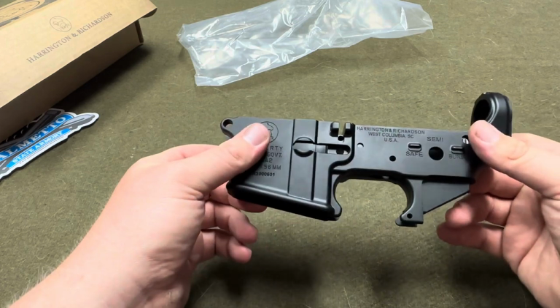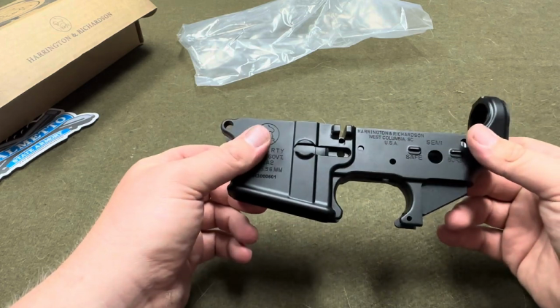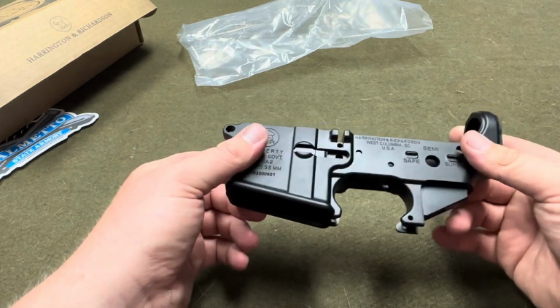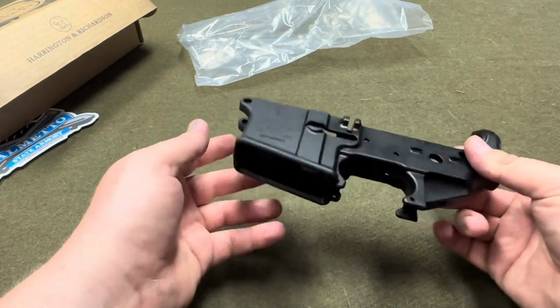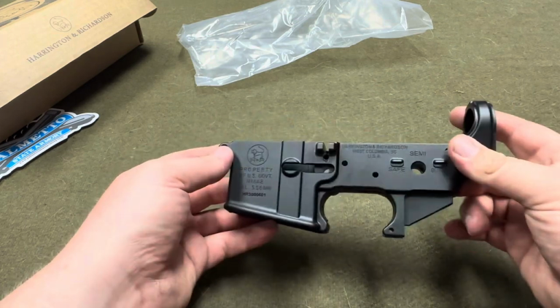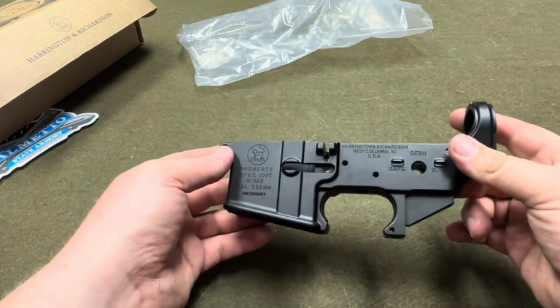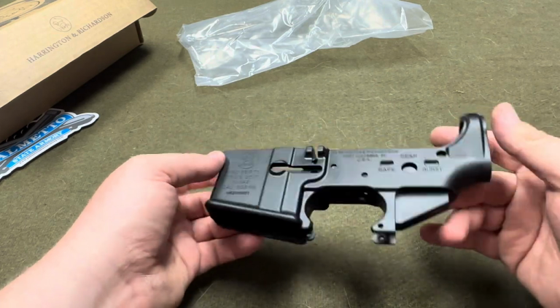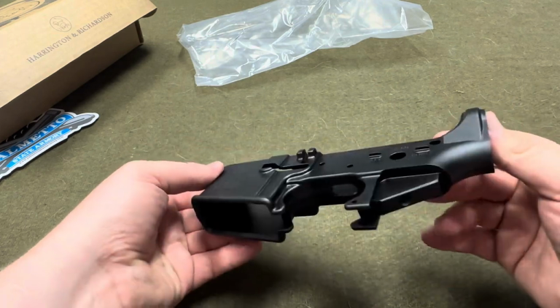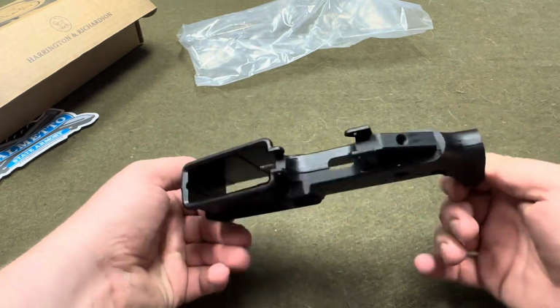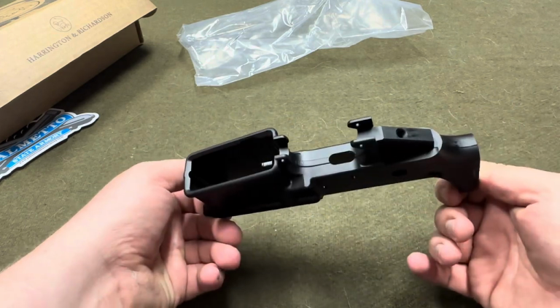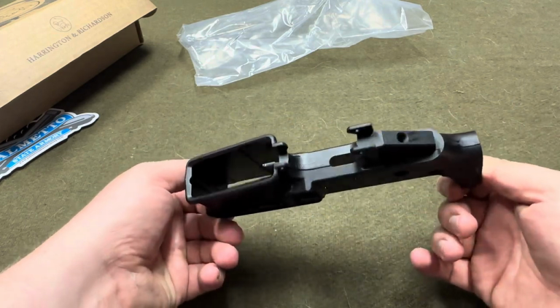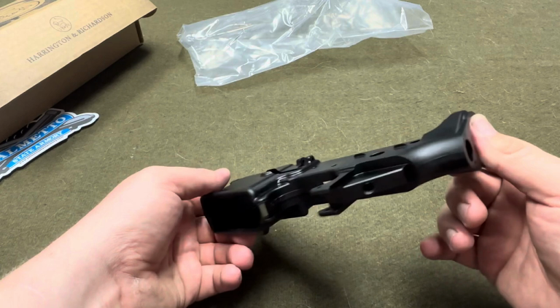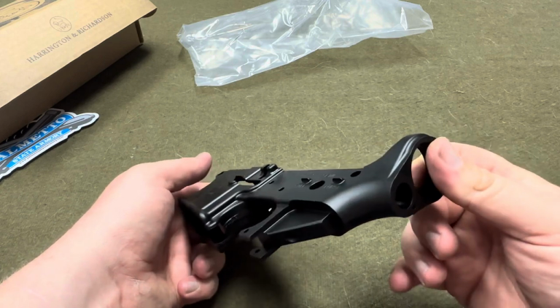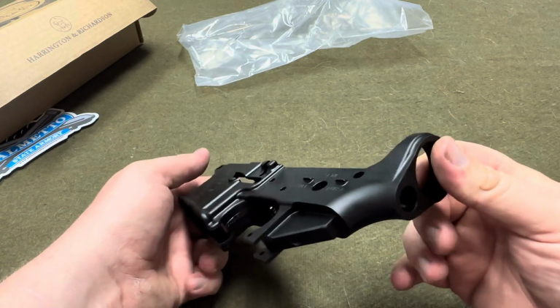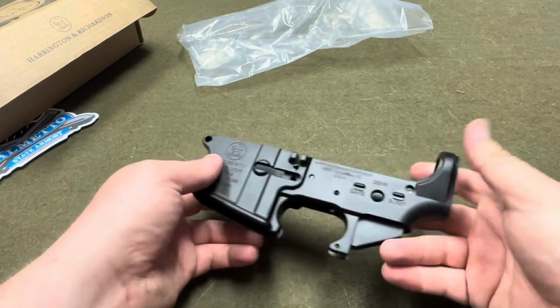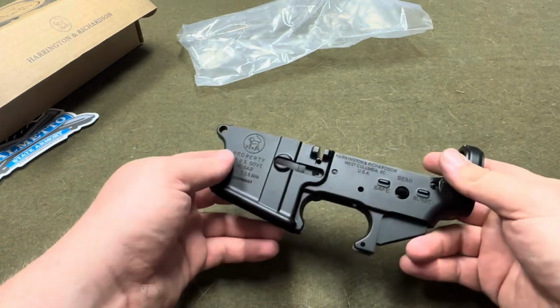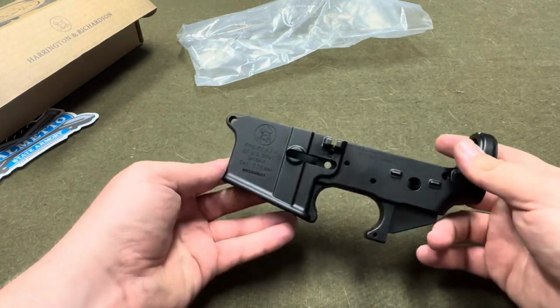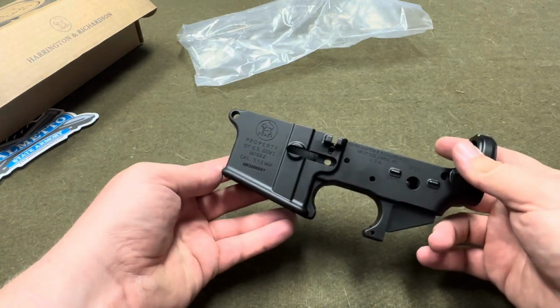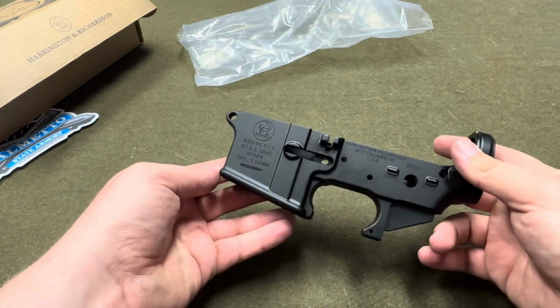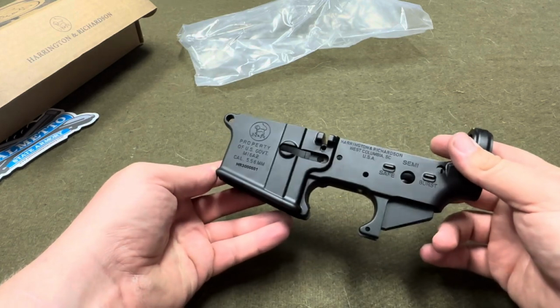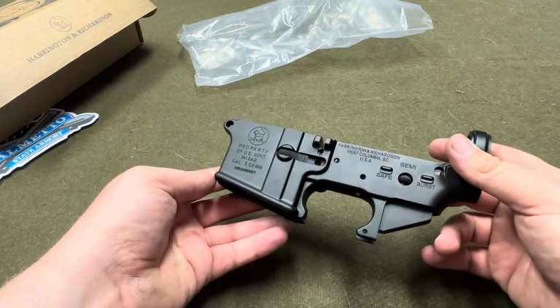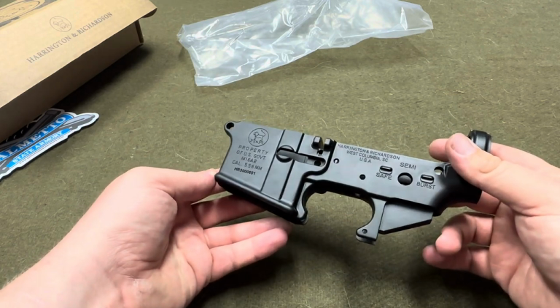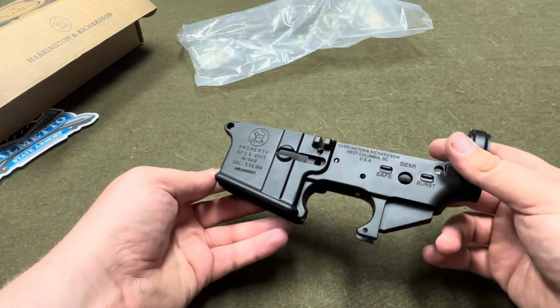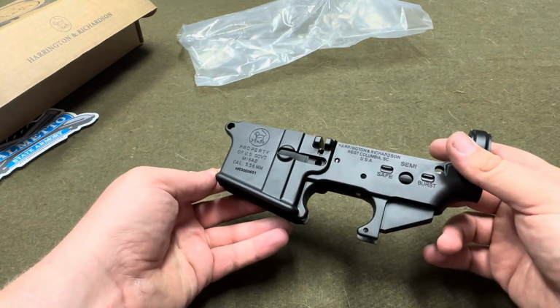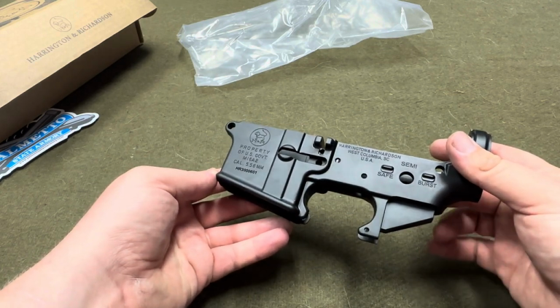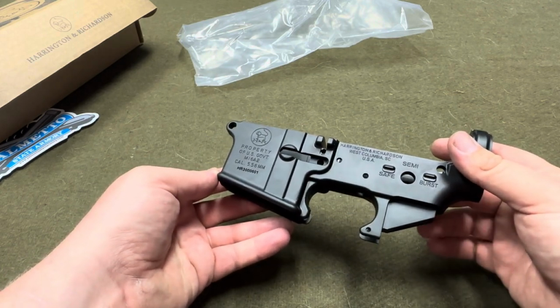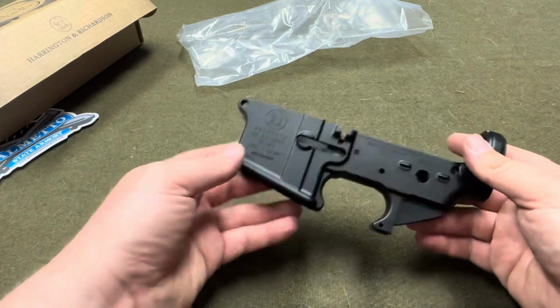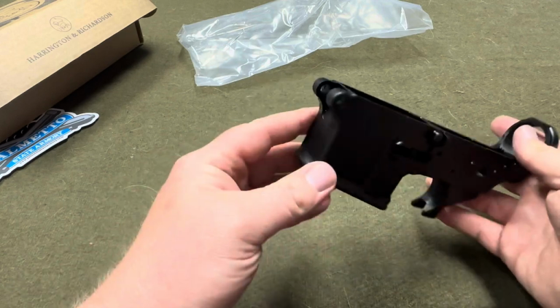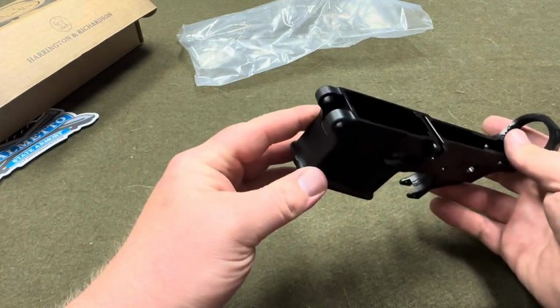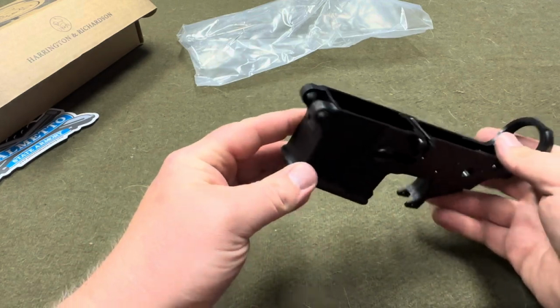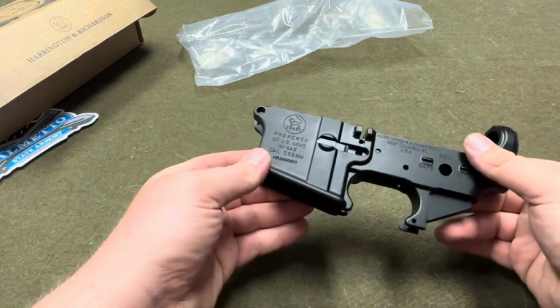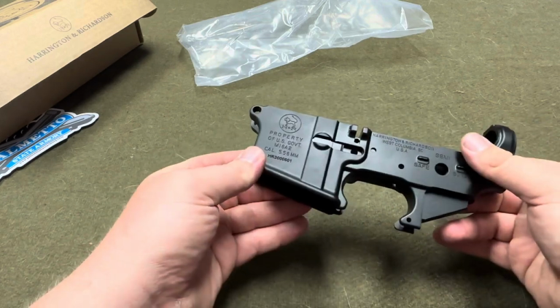Anyways, I just wanted to do a simple unboxing of this and let you know about my new project that's going on. I'll be making more videos here shortly. Thanks for watching.